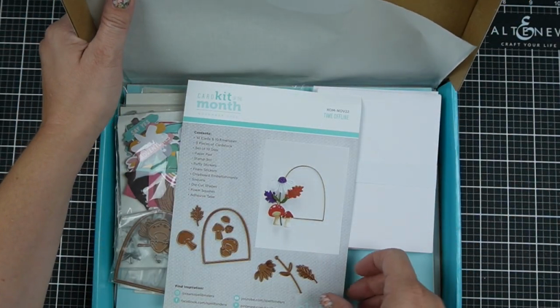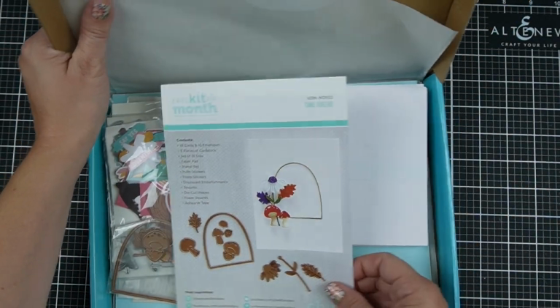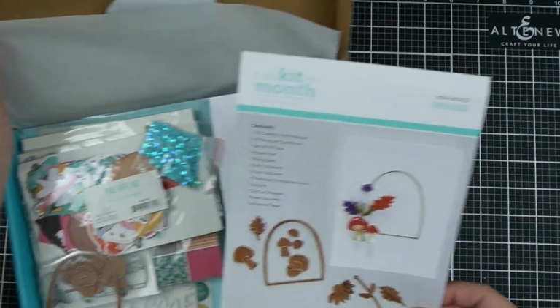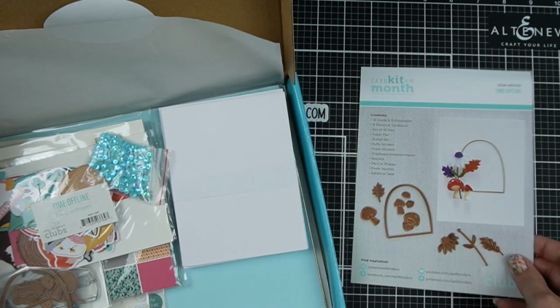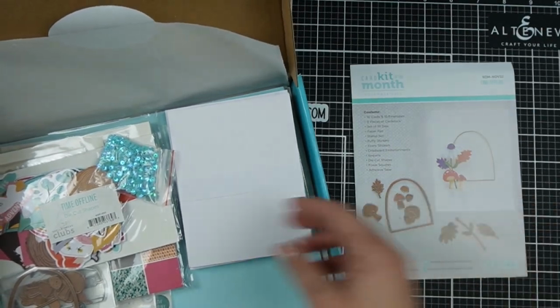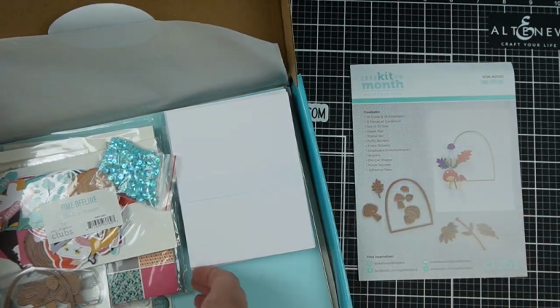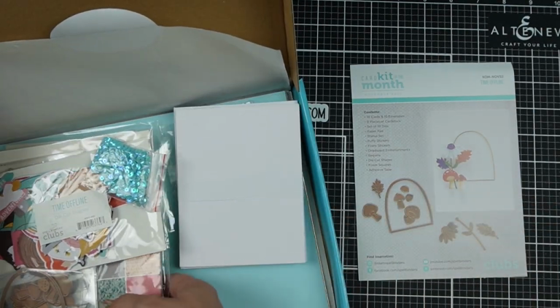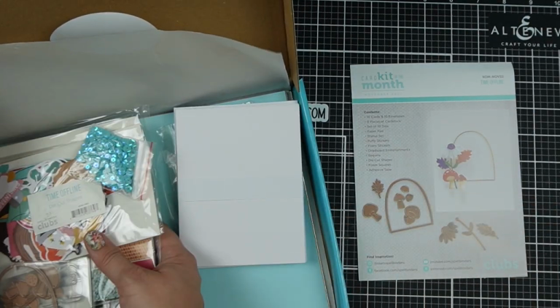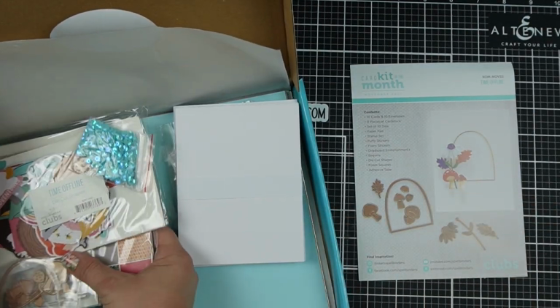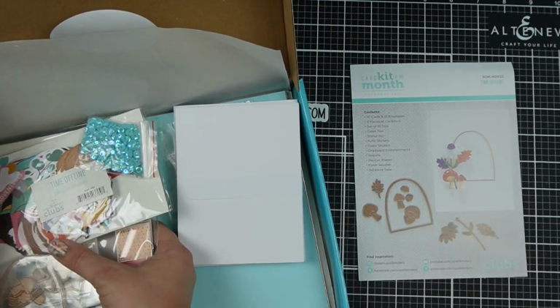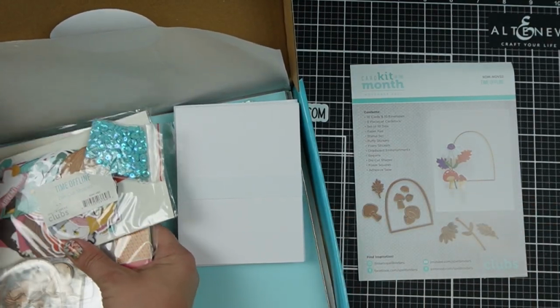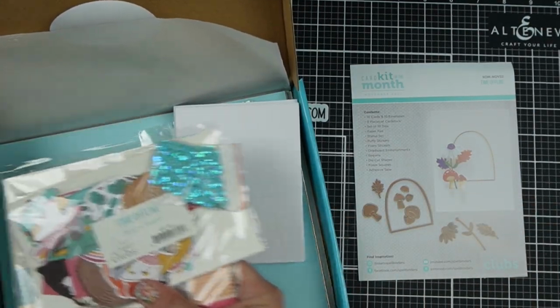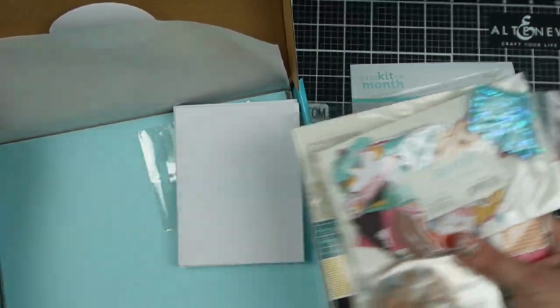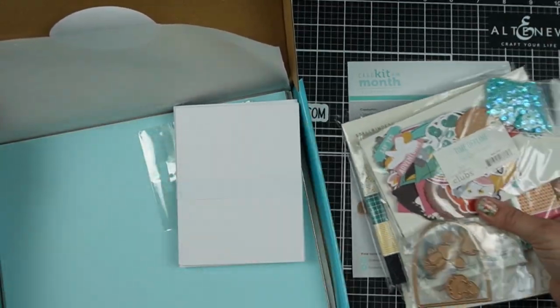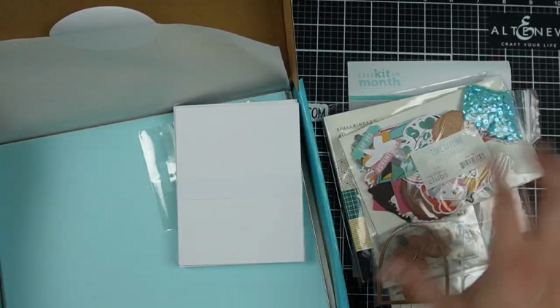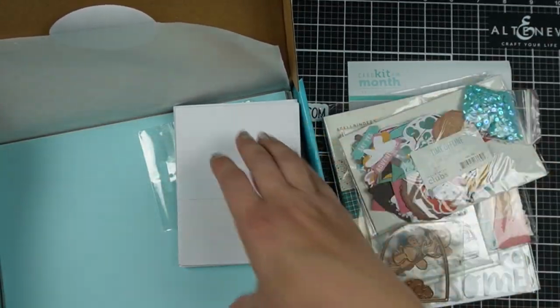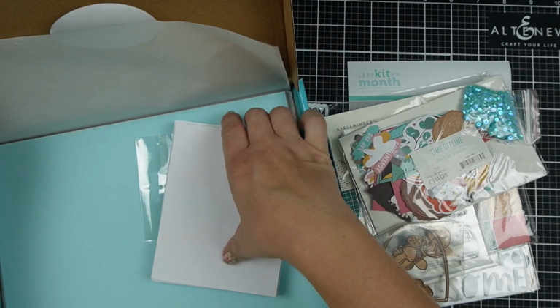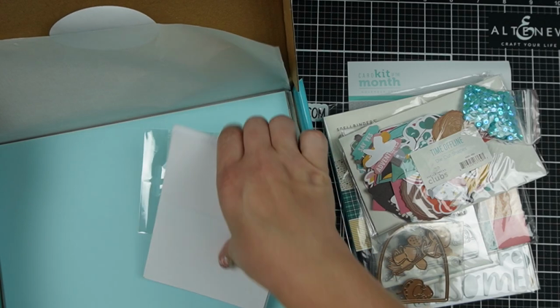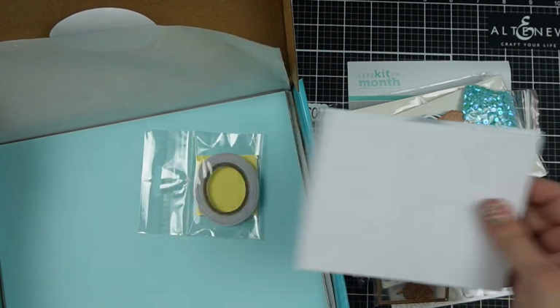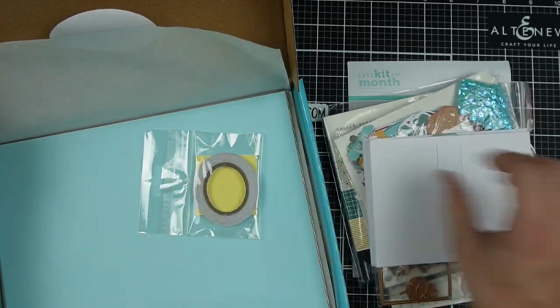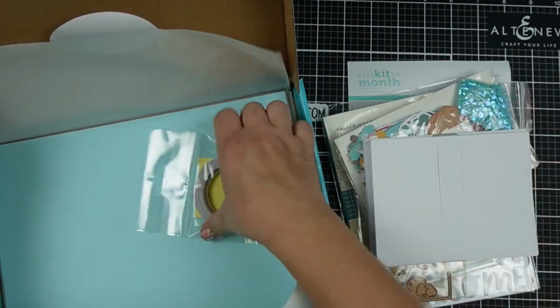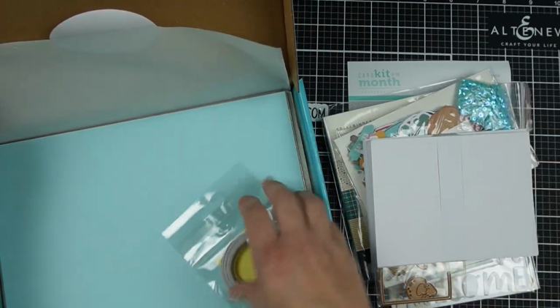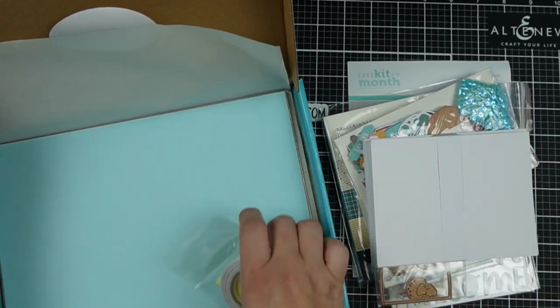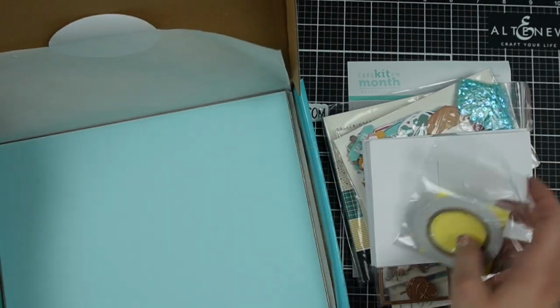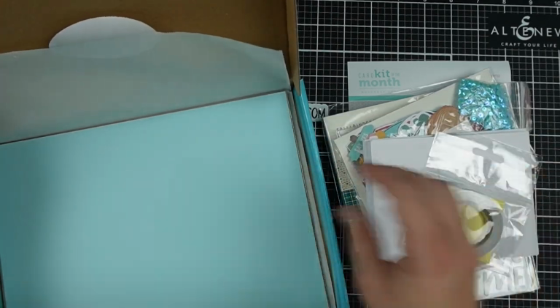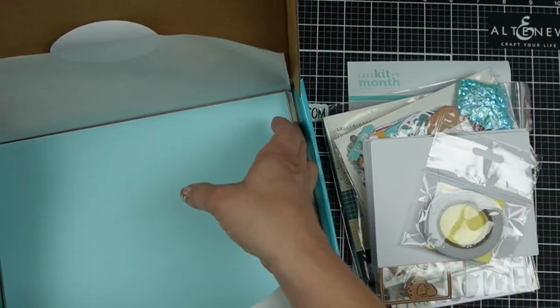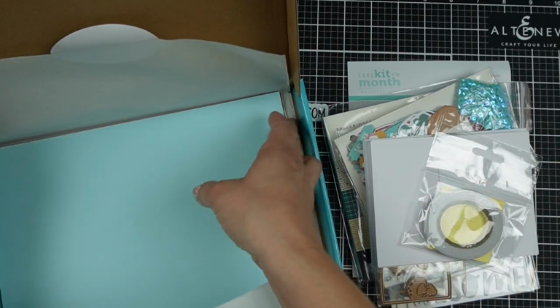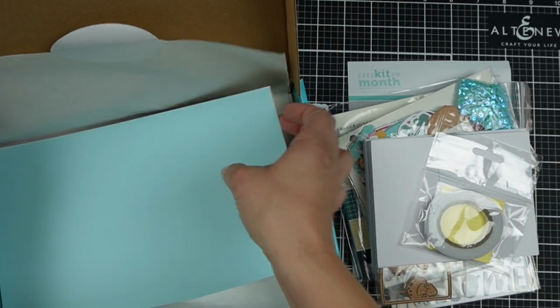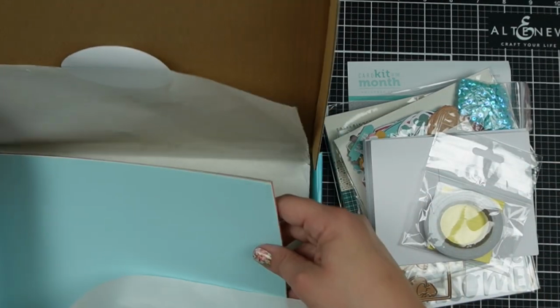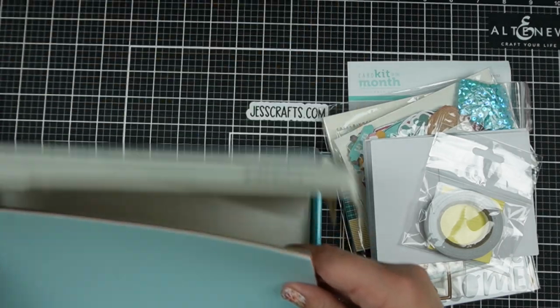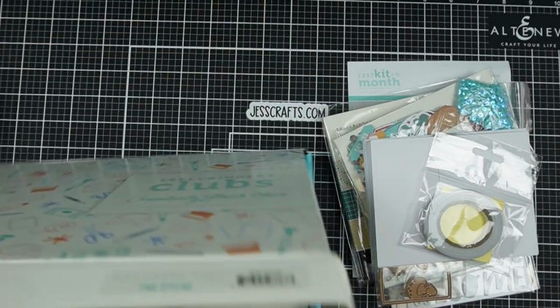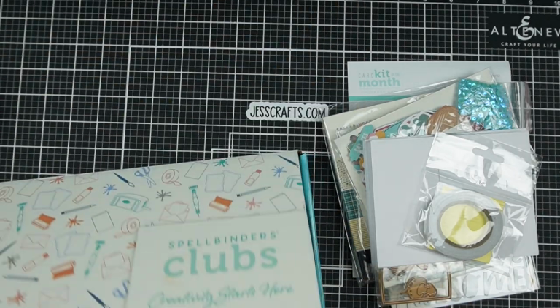Very pretty, very fall-like. I guess the kind of theme is like 'into the woods,' because if you're outside you're not spending time online — you've got no service.